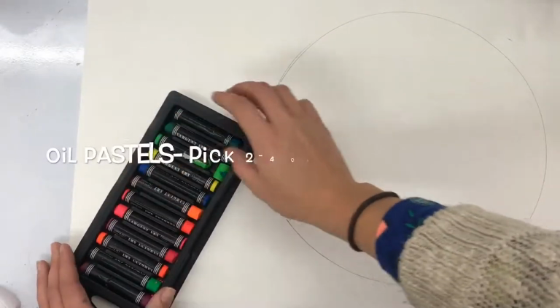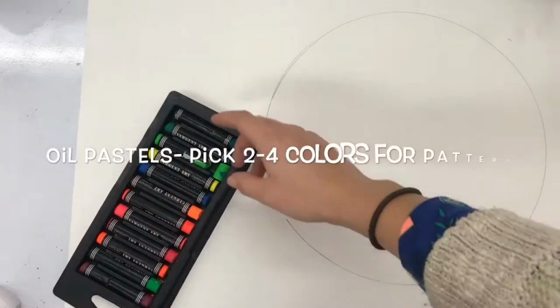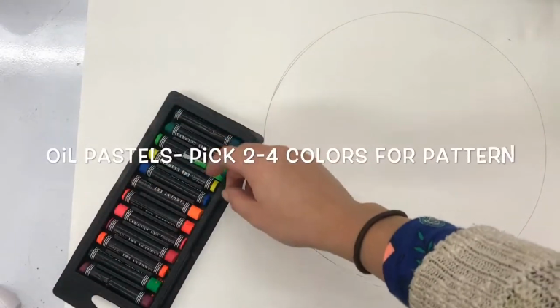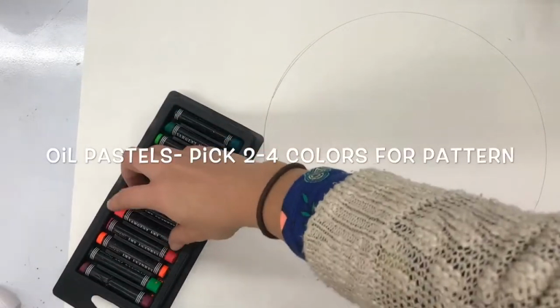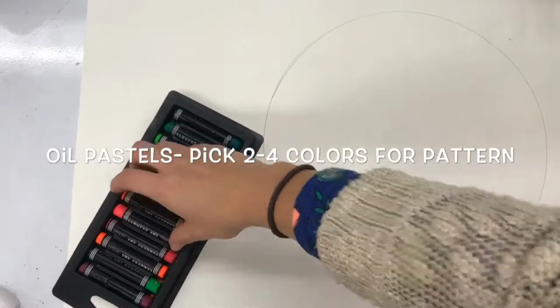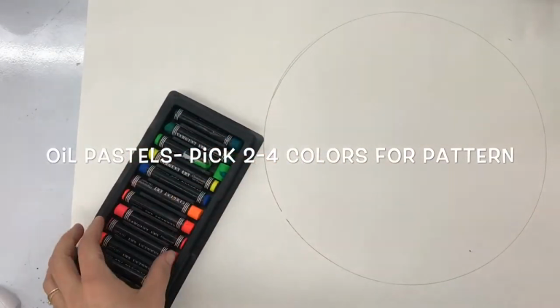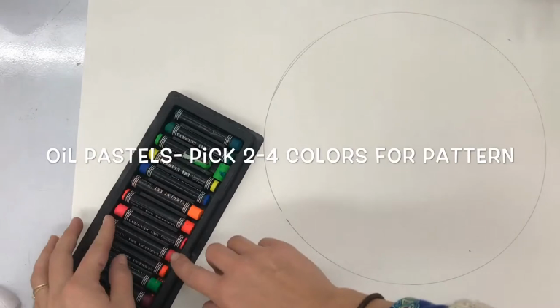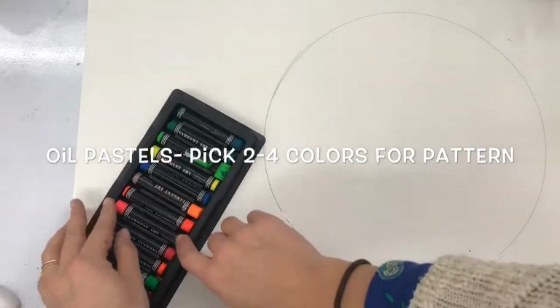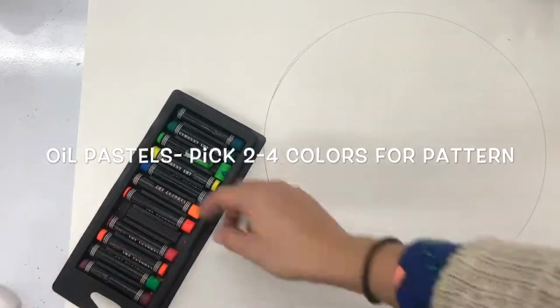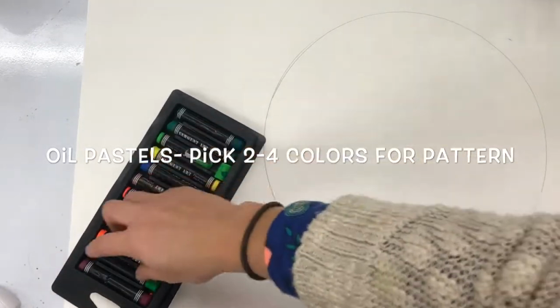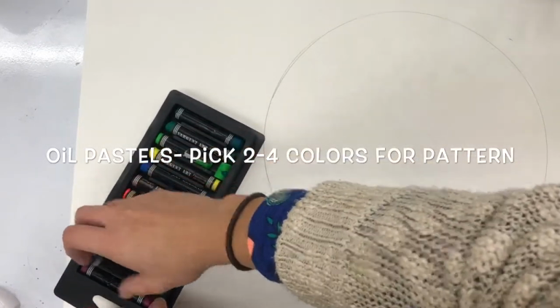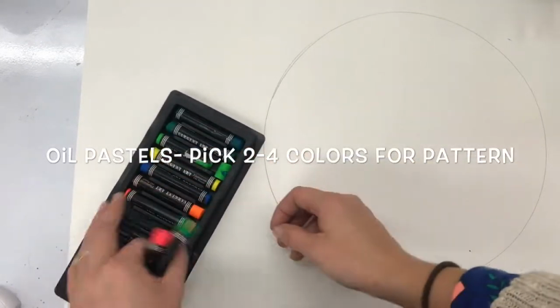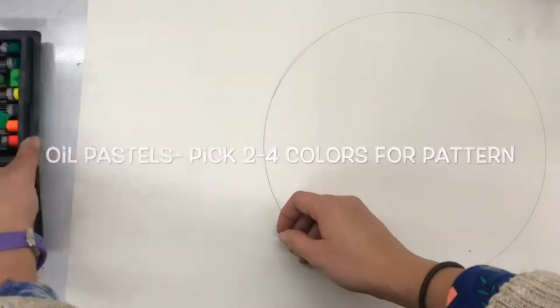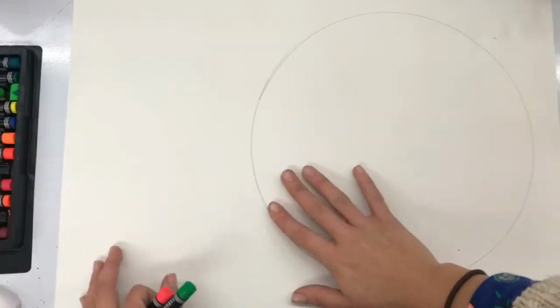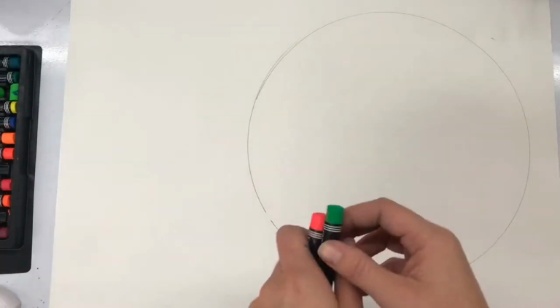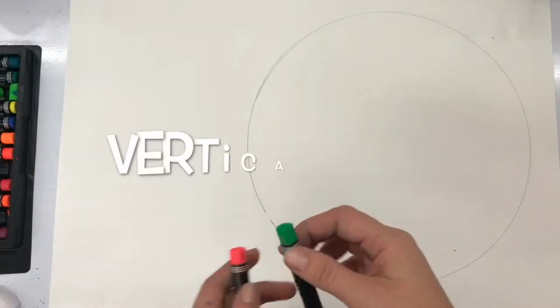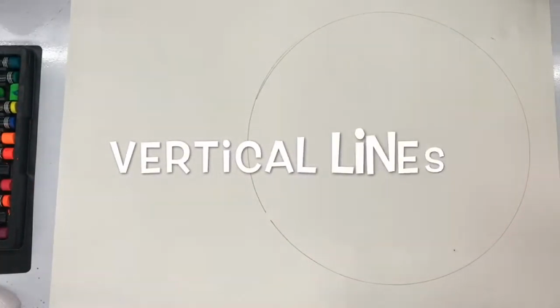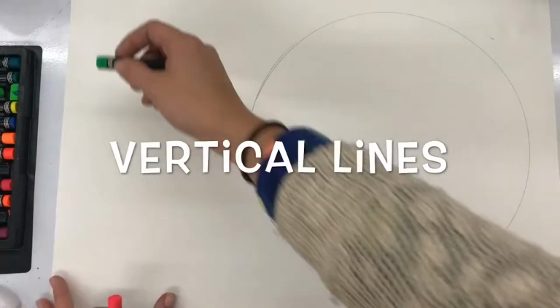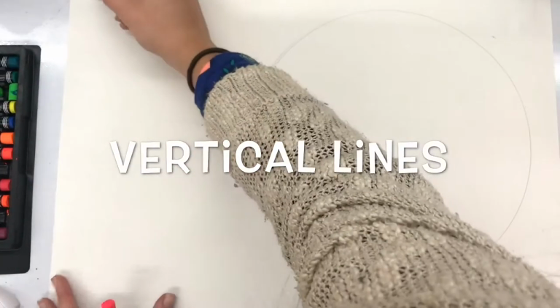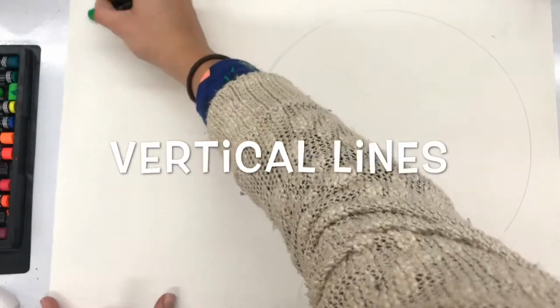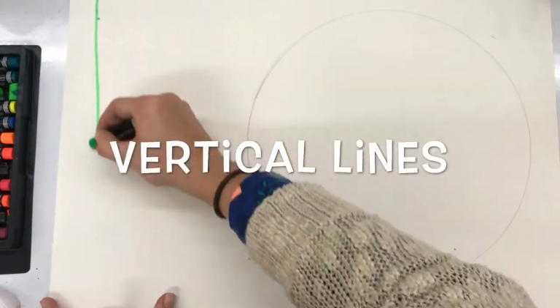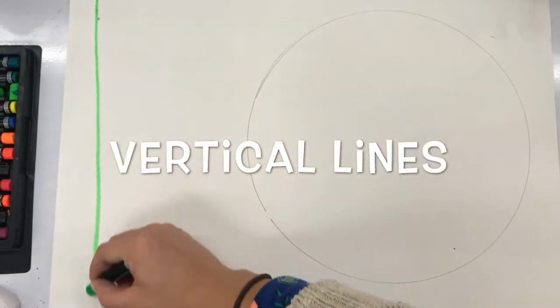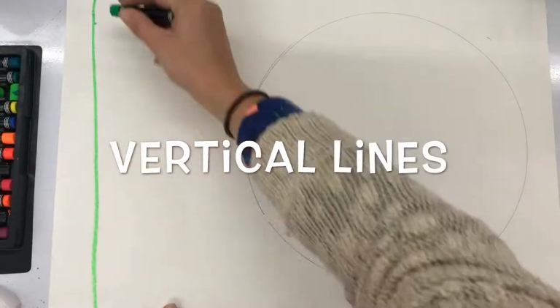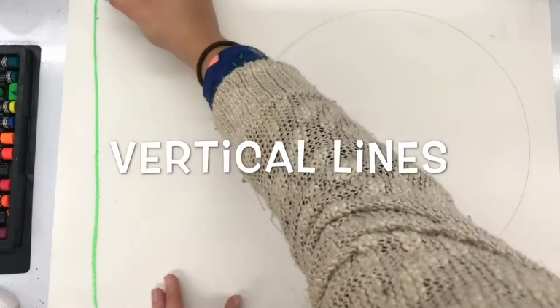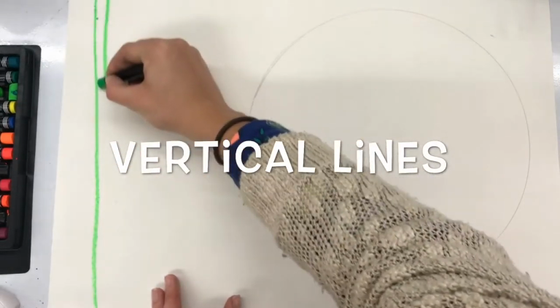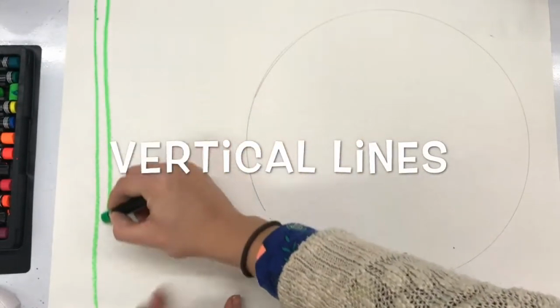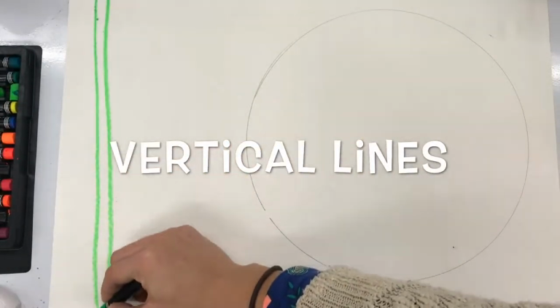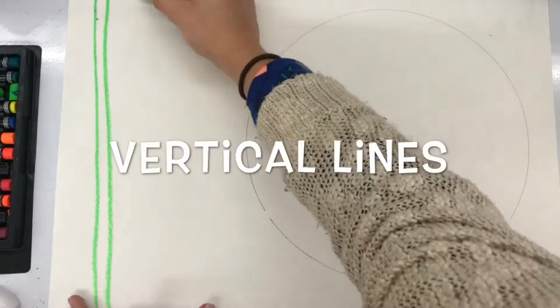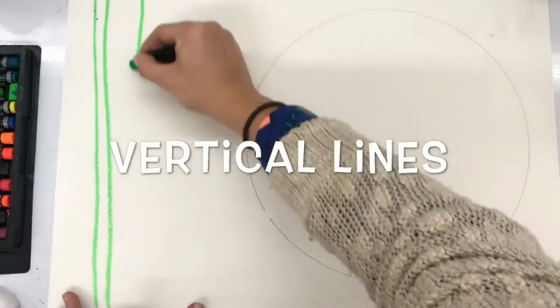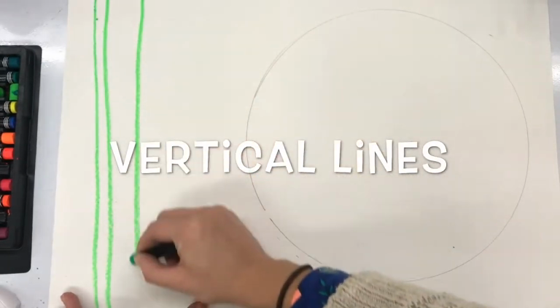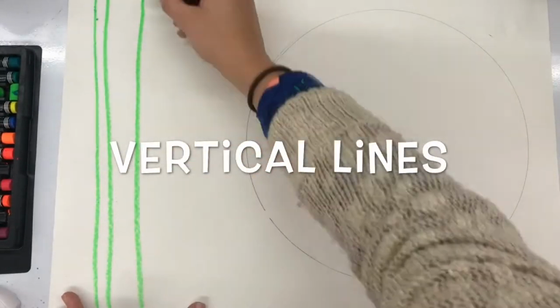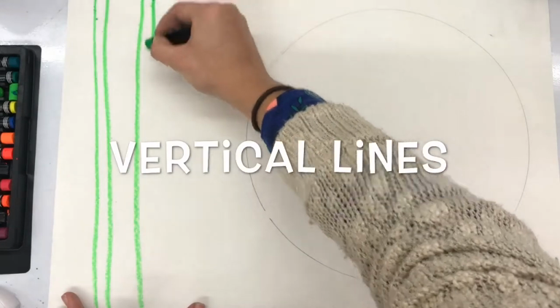Then we're going to be making a plaid pattern. A plaid pattern is kind of like crisscrossing lines — sometimes you see it on shirts or on tablecloths. We're using neon oil pastels to do this.